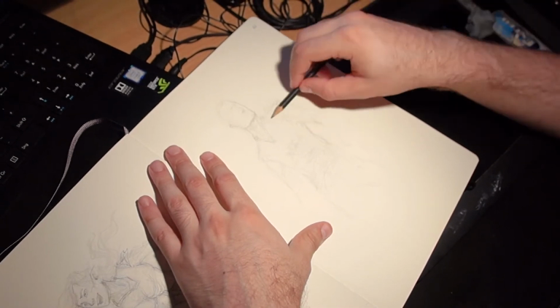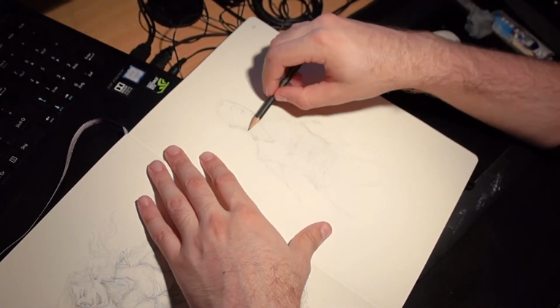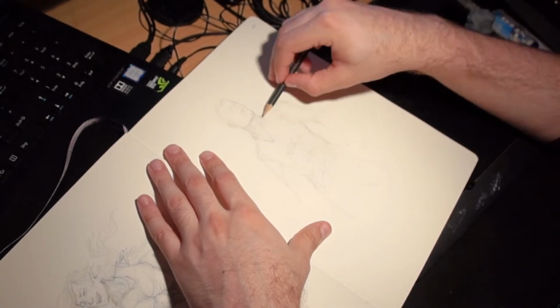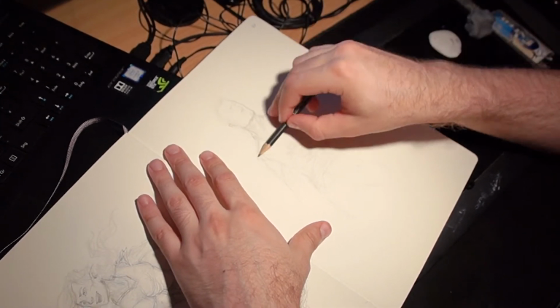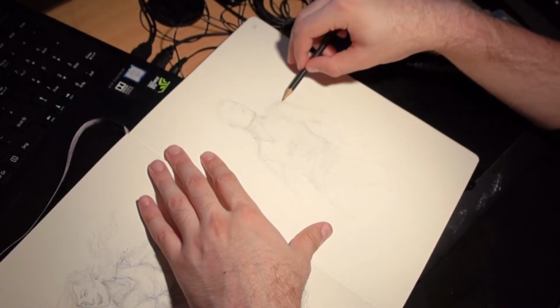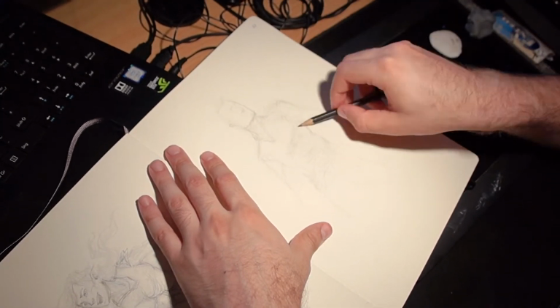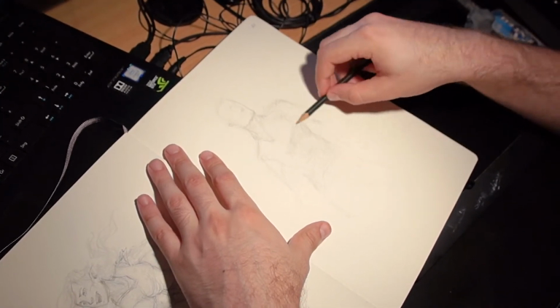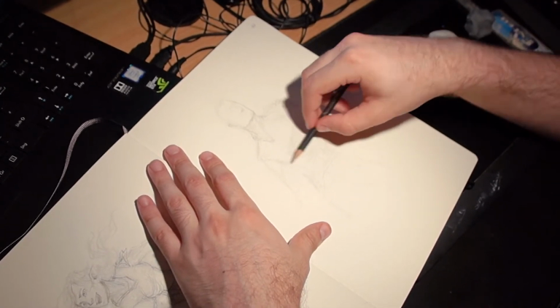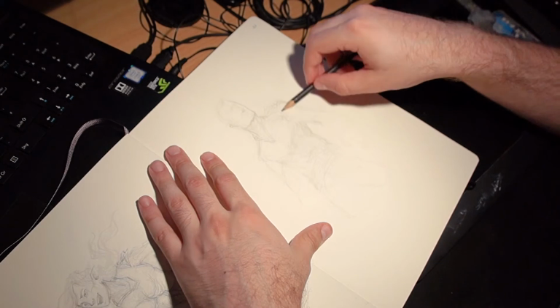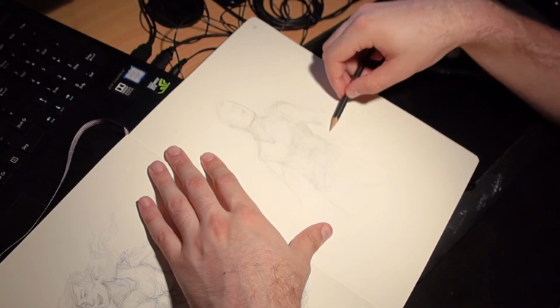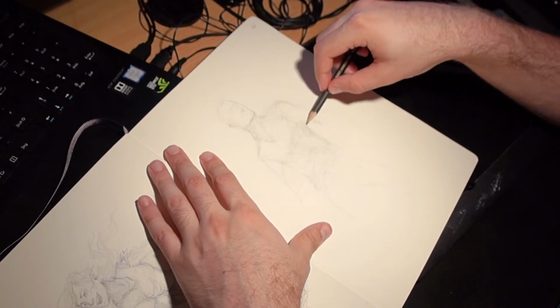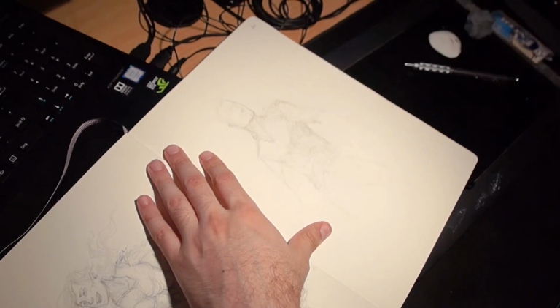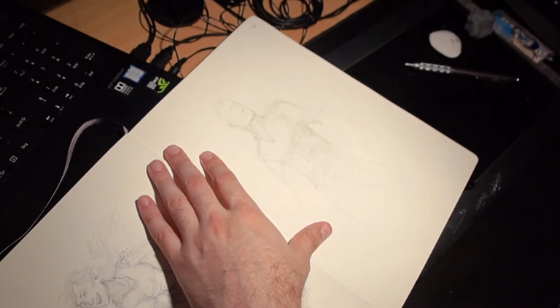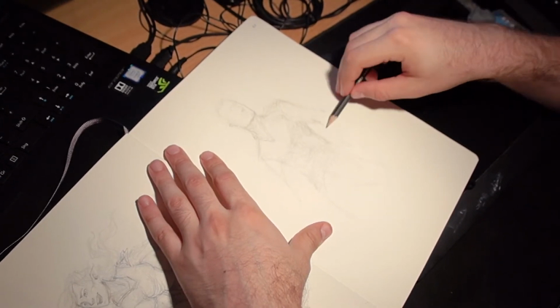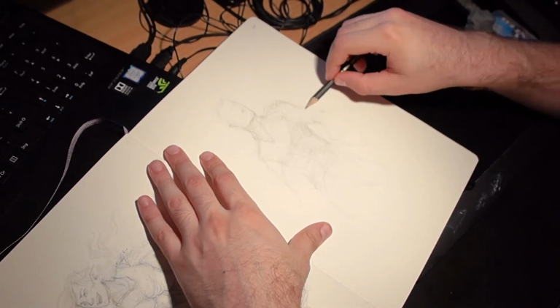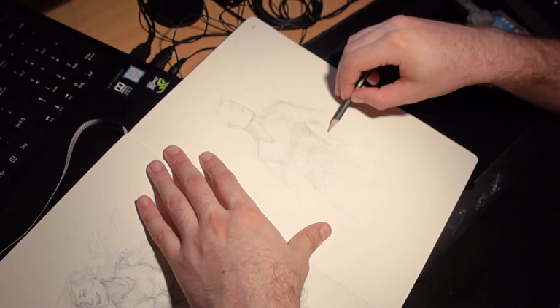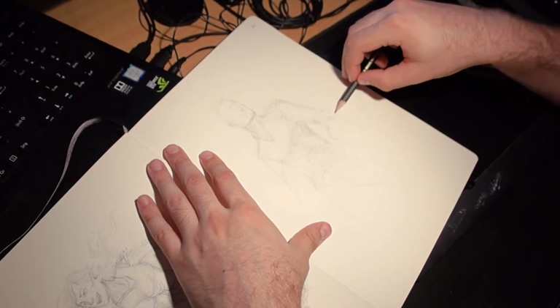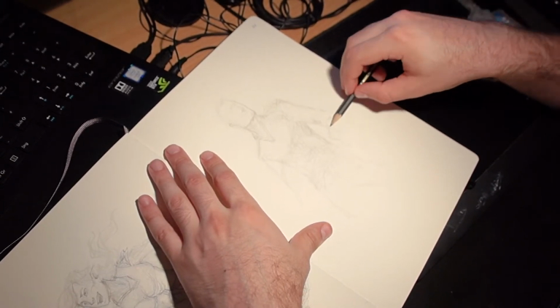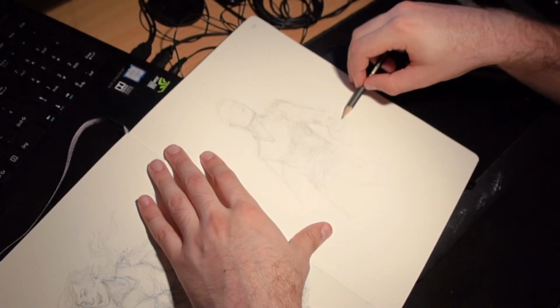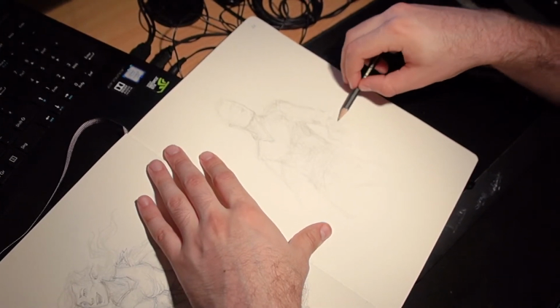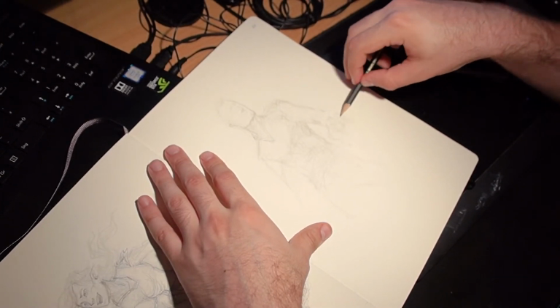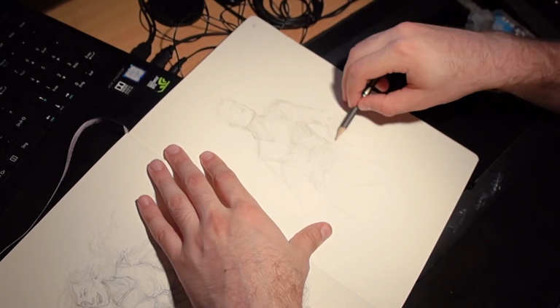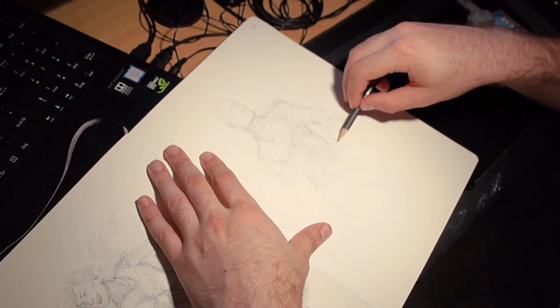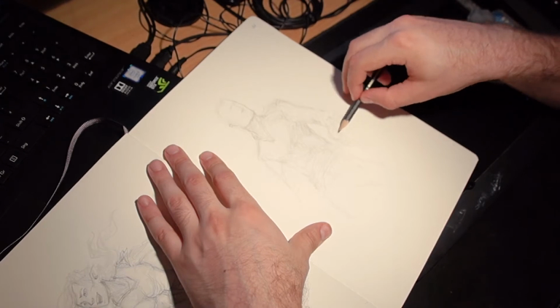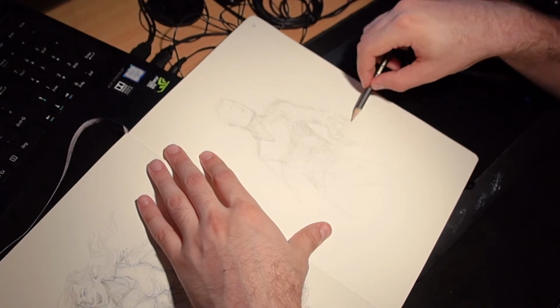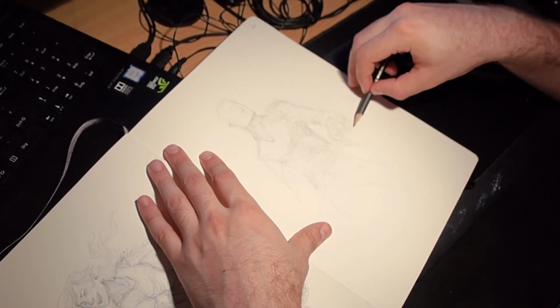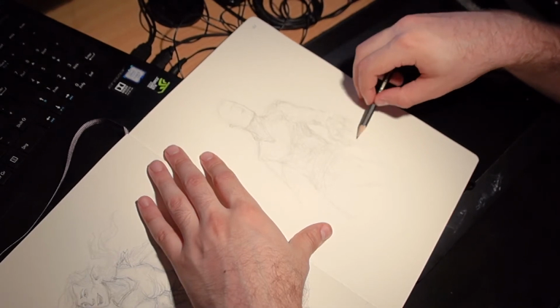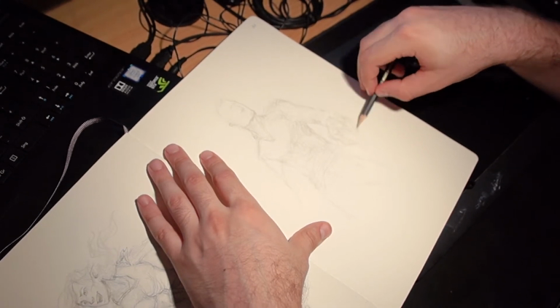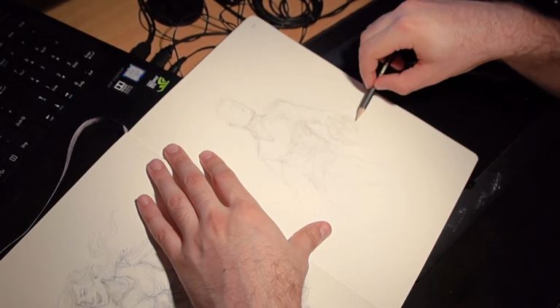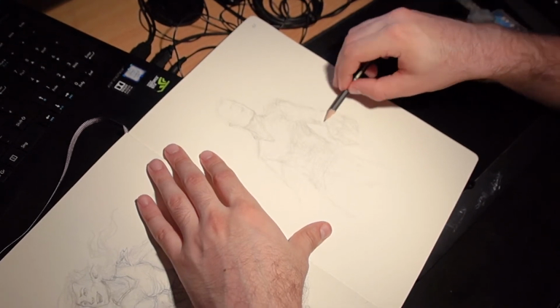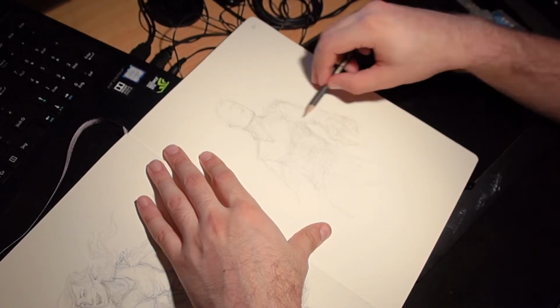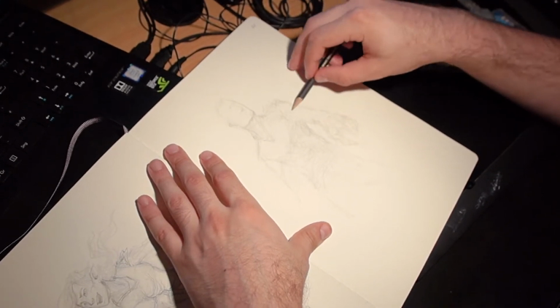About the process: I went and drew with the side of the pencil to get the general shapes, and then rendered it out bit by bit.